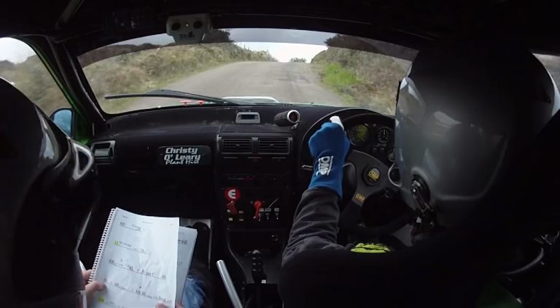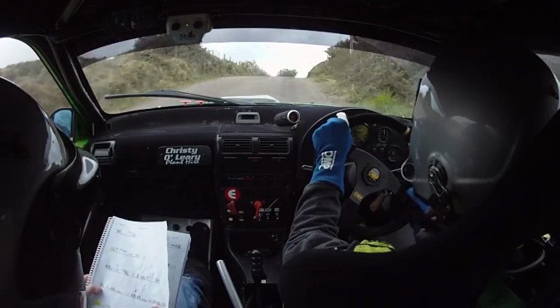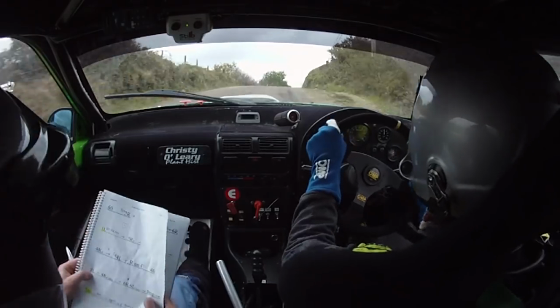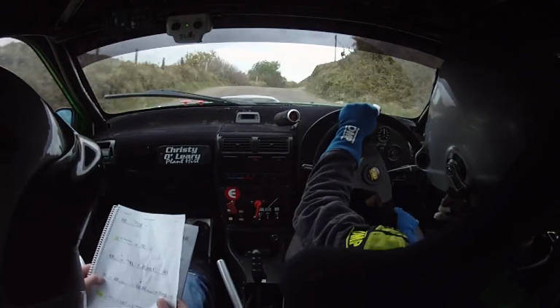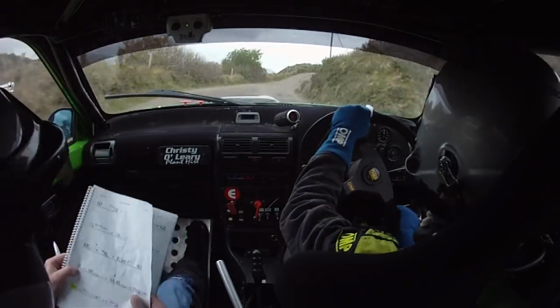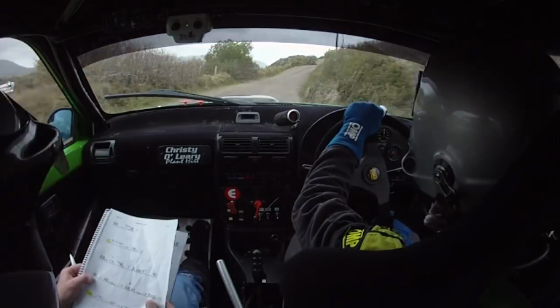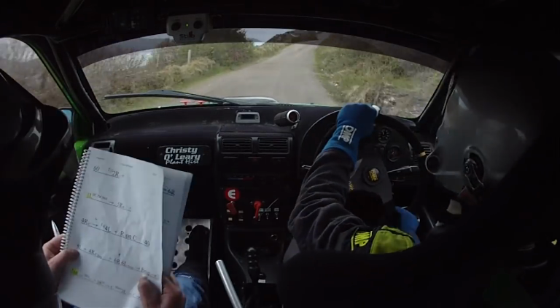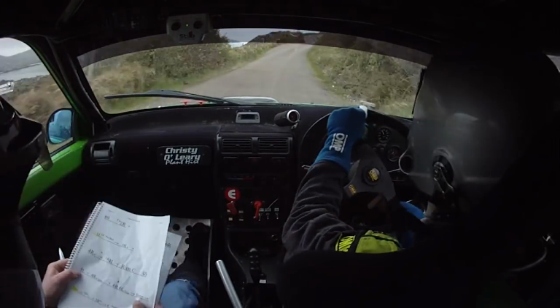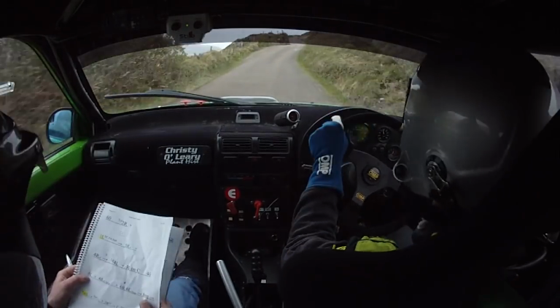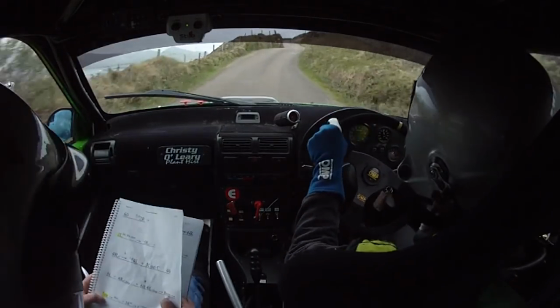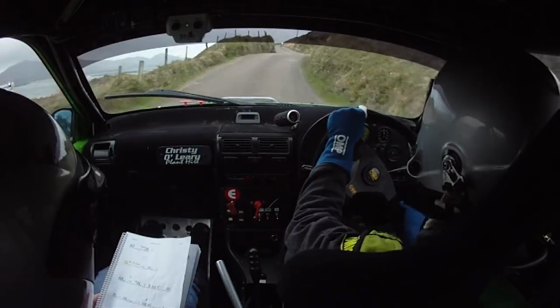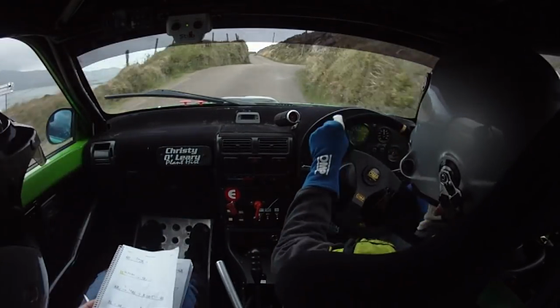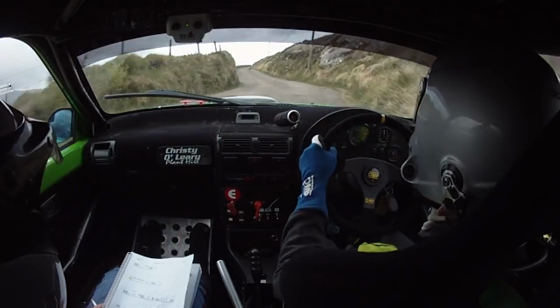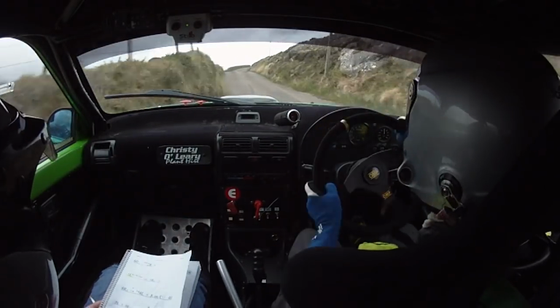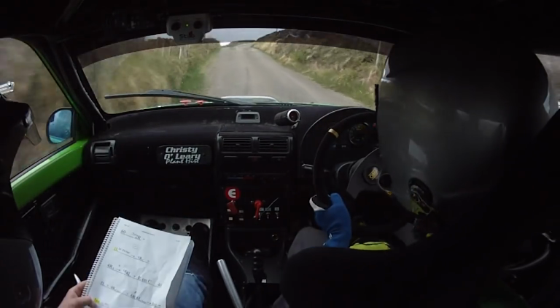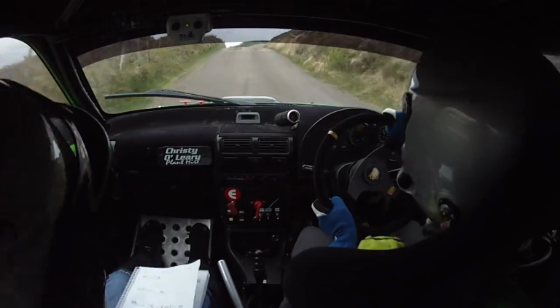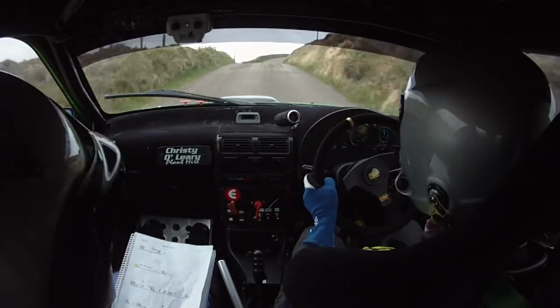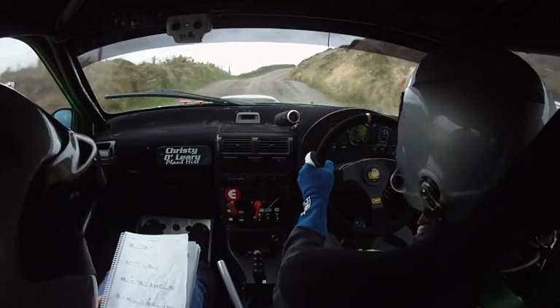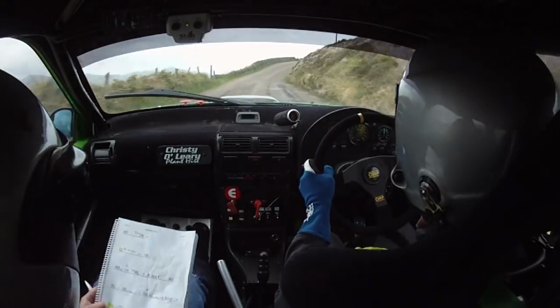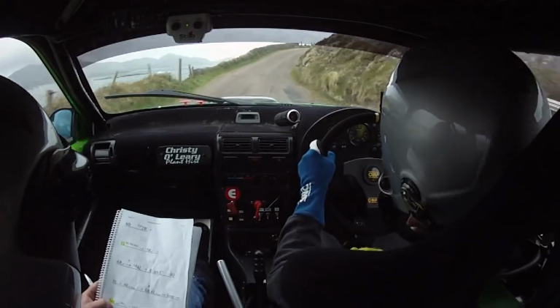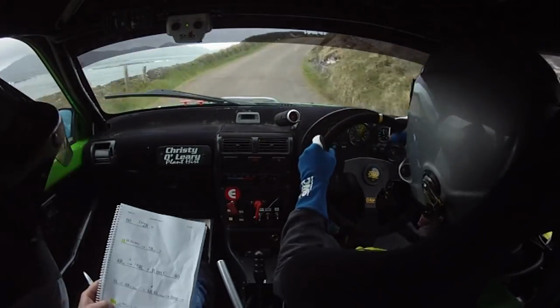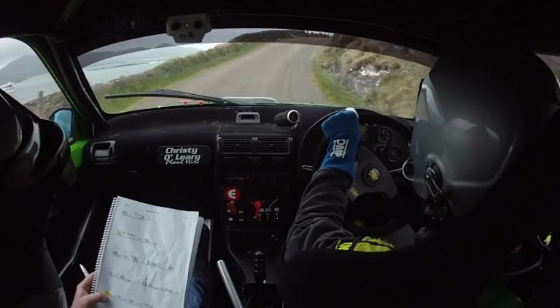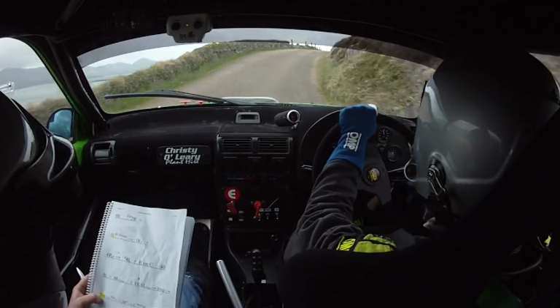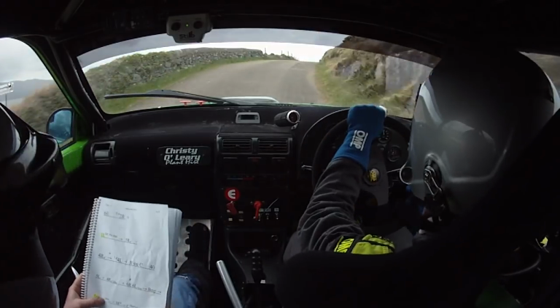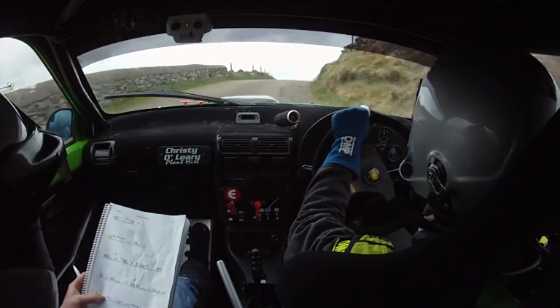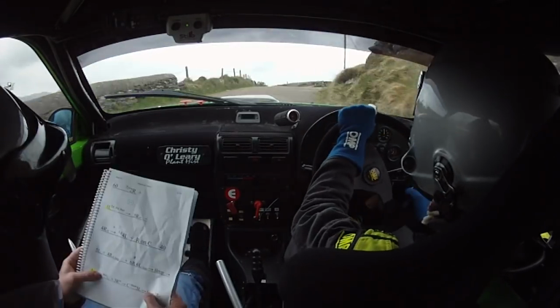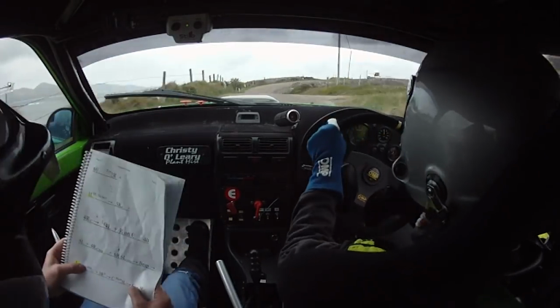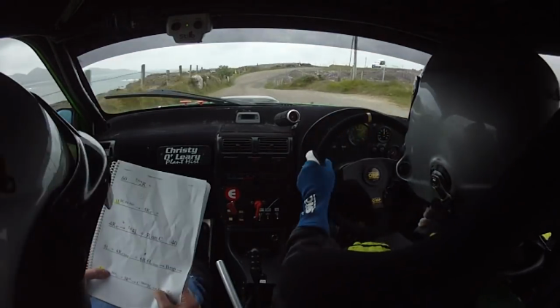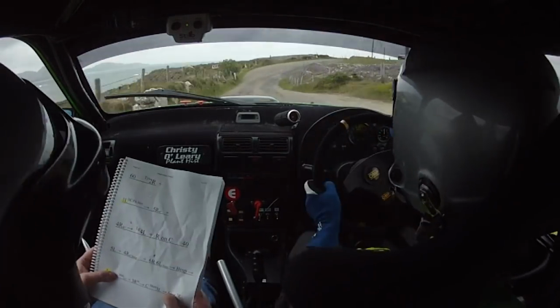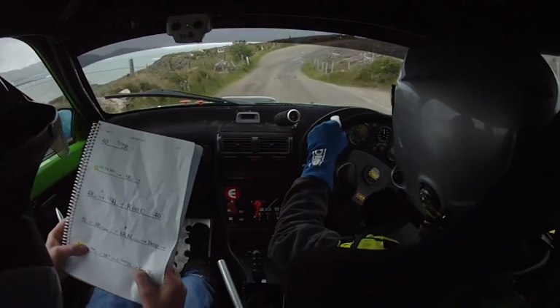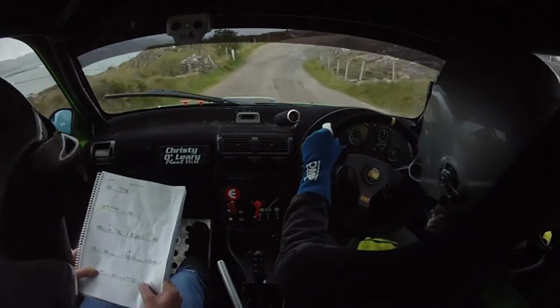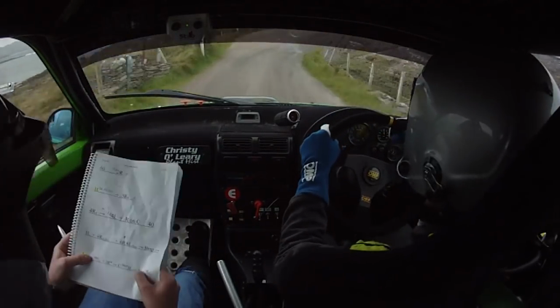And 6 right, 6 left over jump, up into bump, into caution, 4 right. Caution, 4 right into mid over crest and 3 right in into crest.